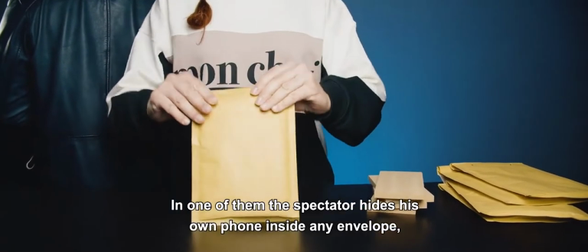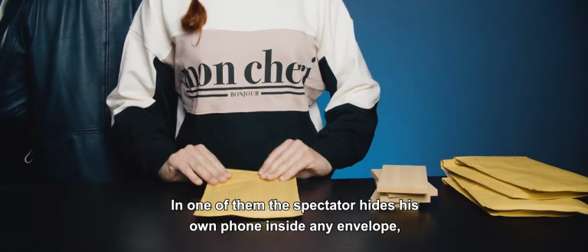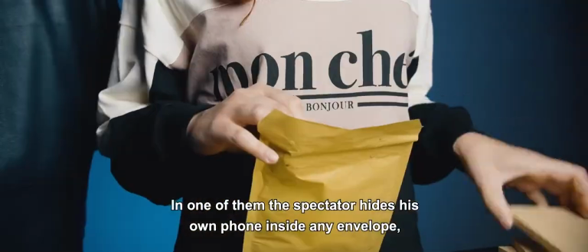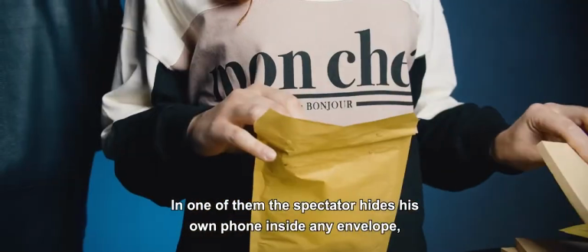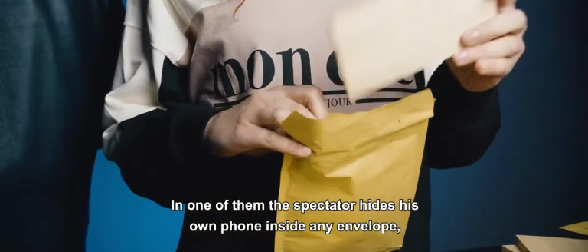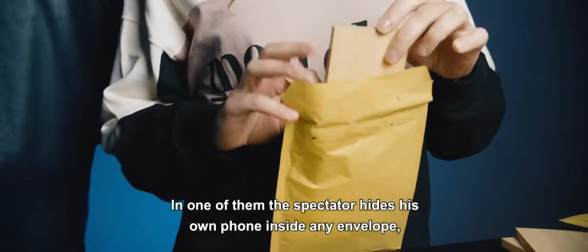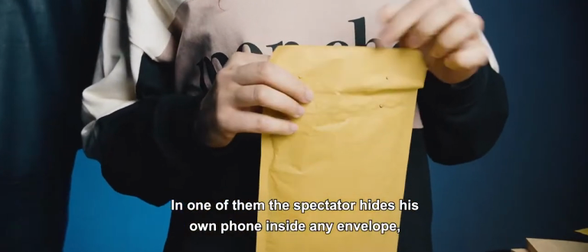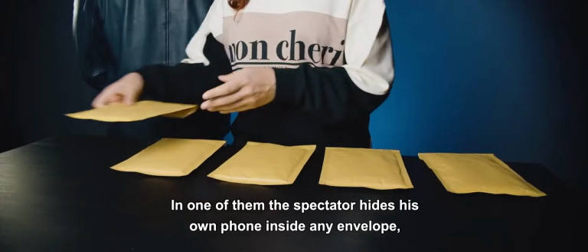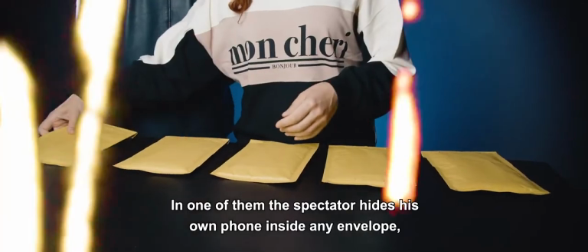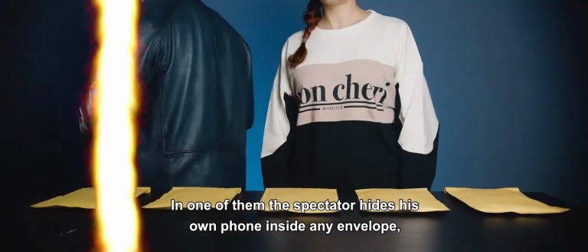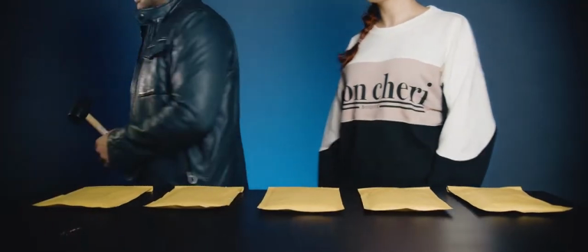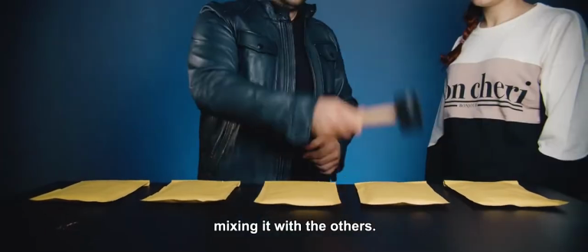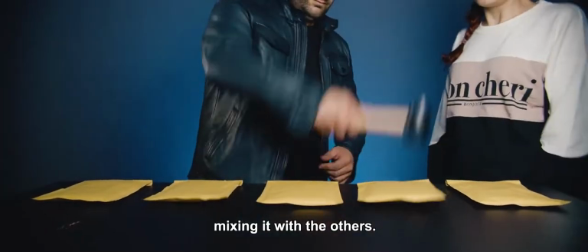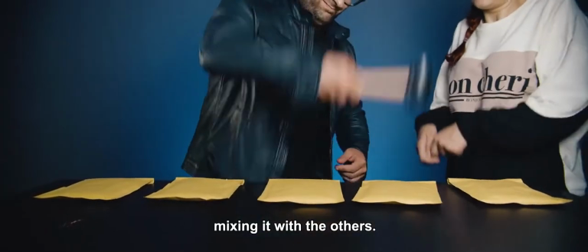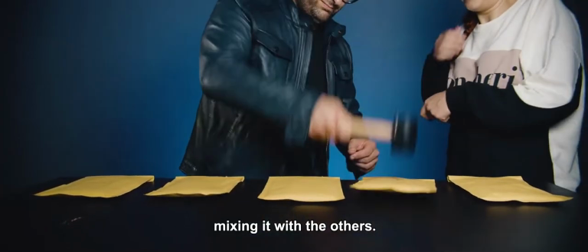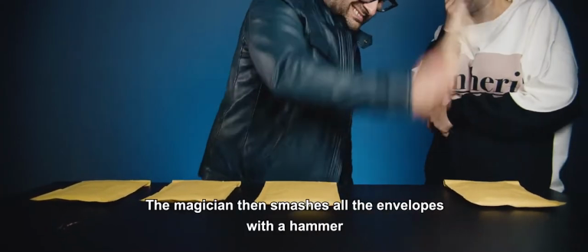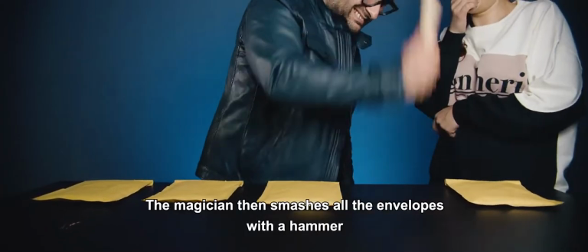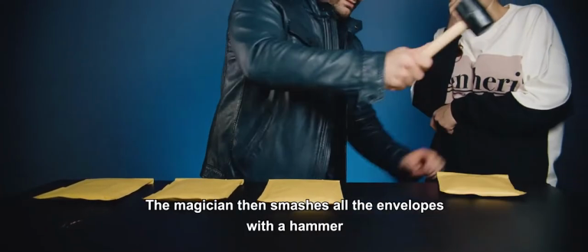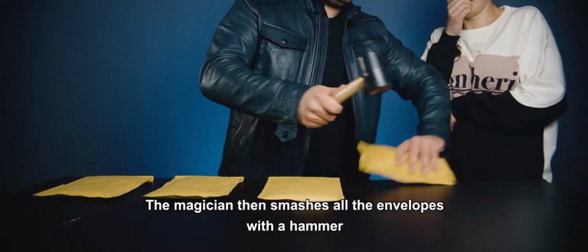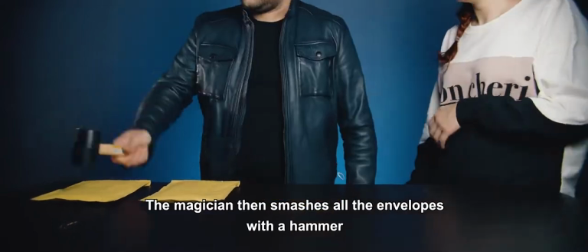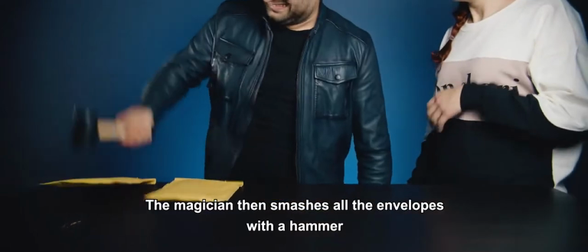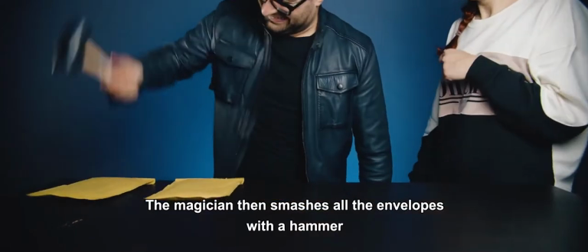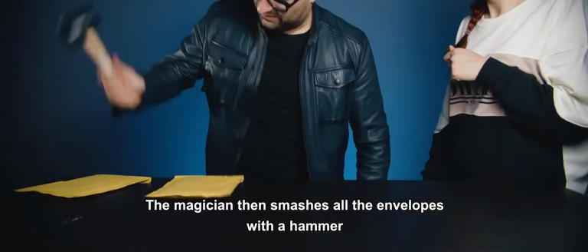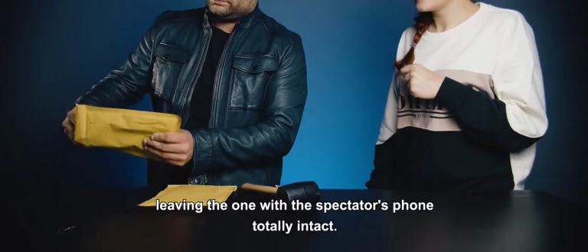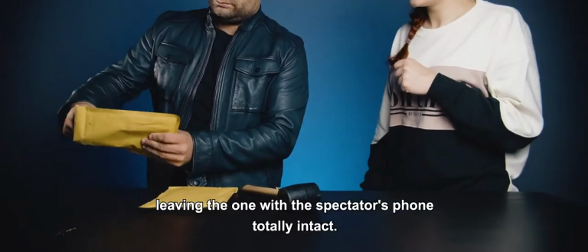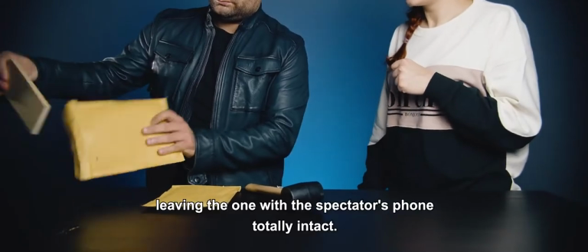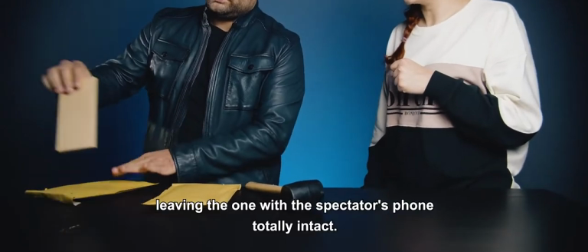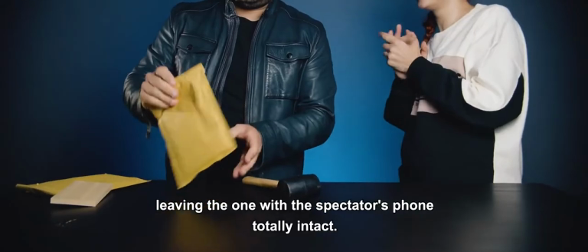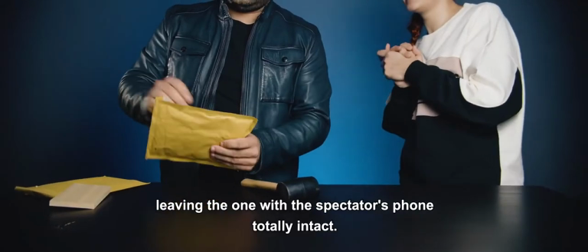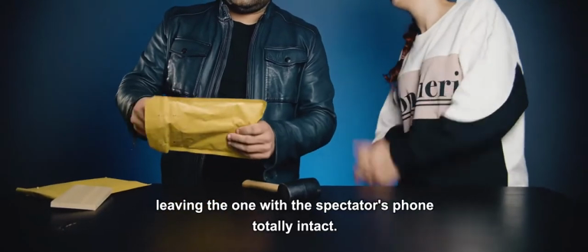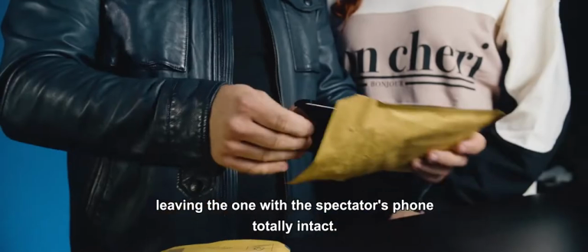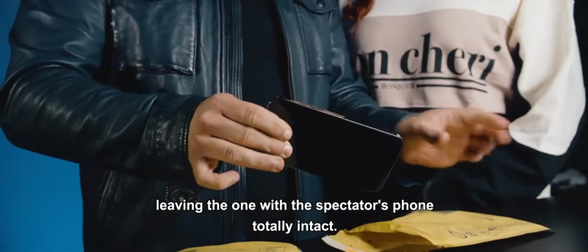In one of them, the spectator hides his own phone inside any envelope, mixing it with the others. The magician then smashes all the envelopes with a hammer, leaving the one with the spectator's phone totally intact.